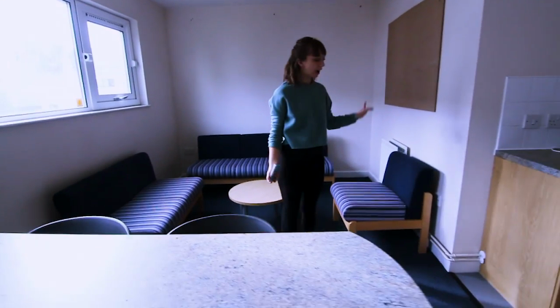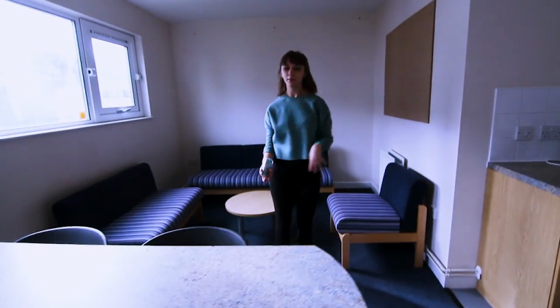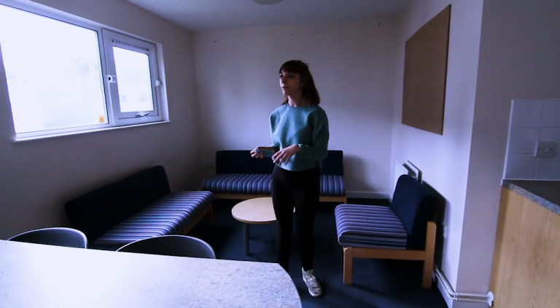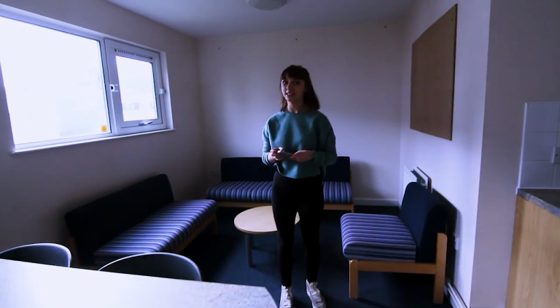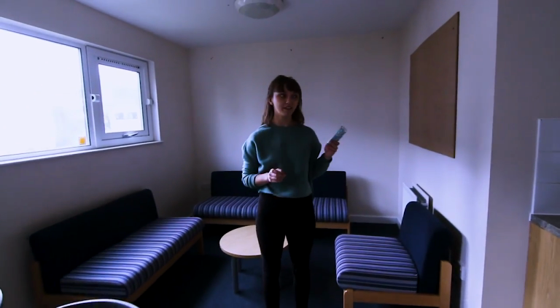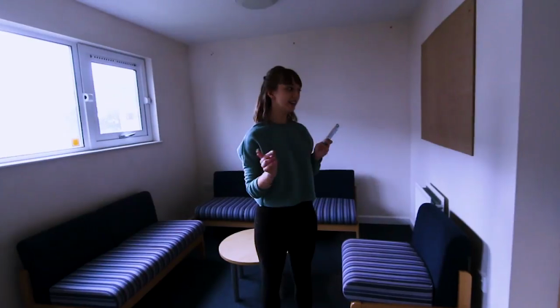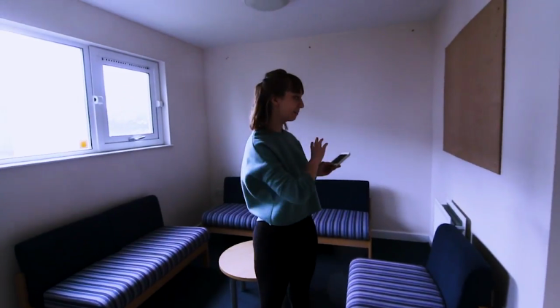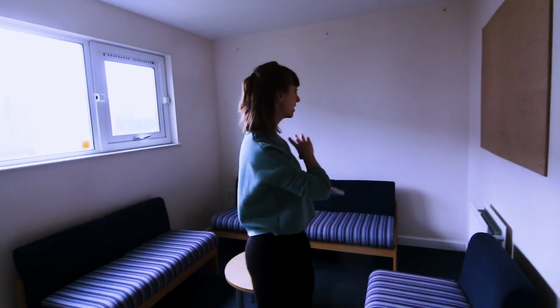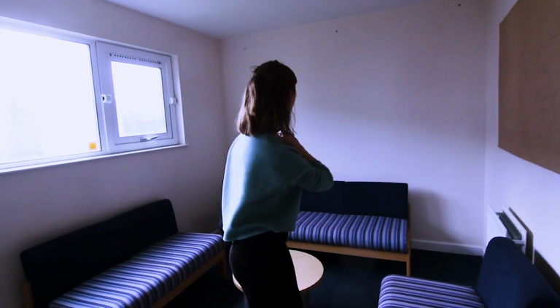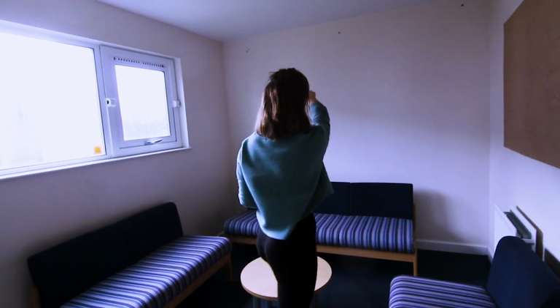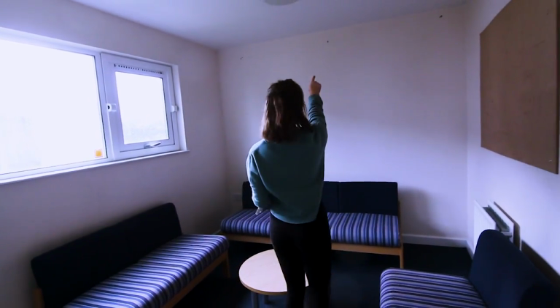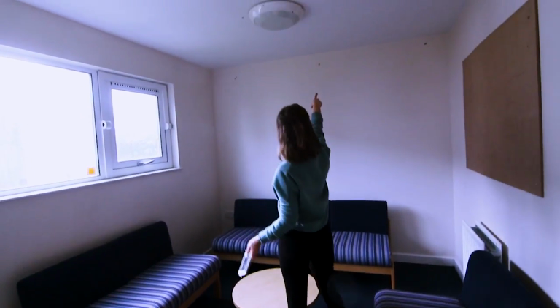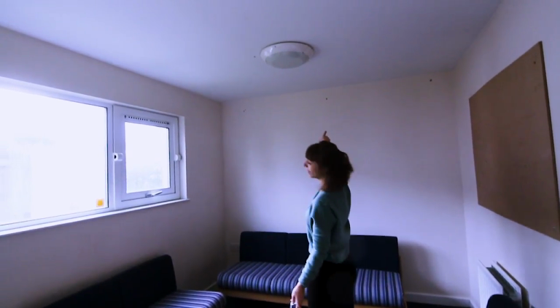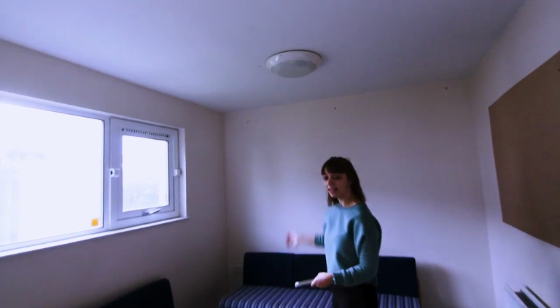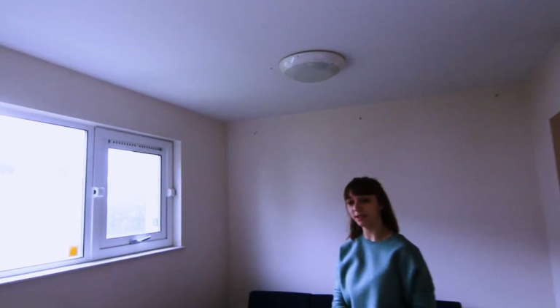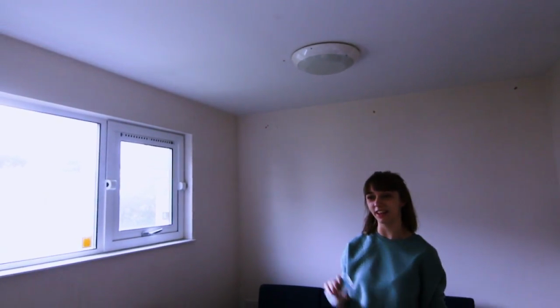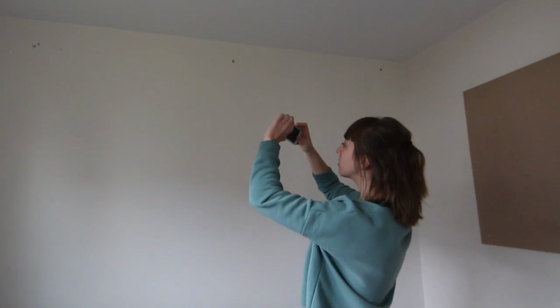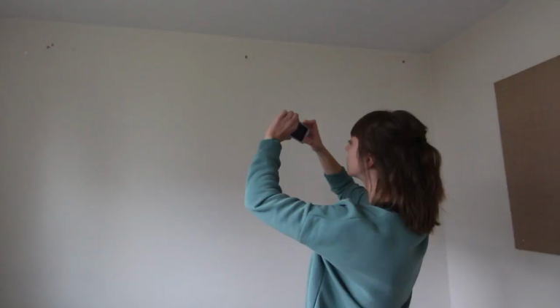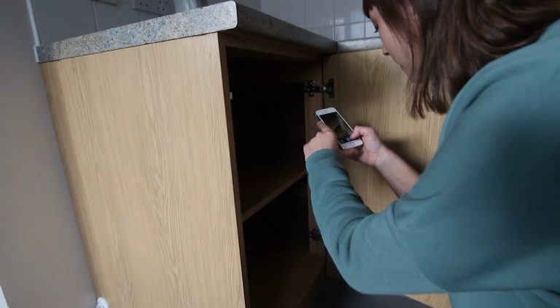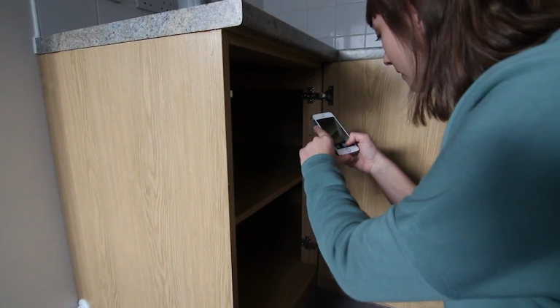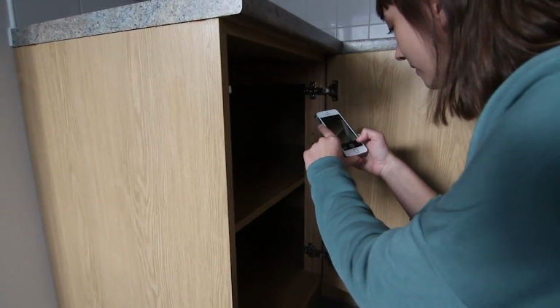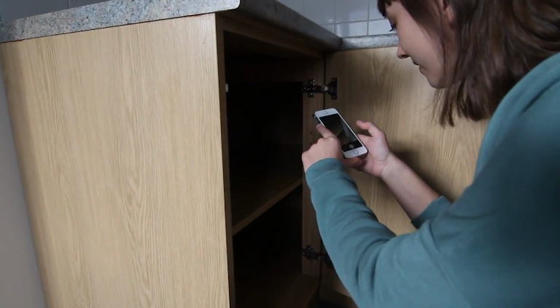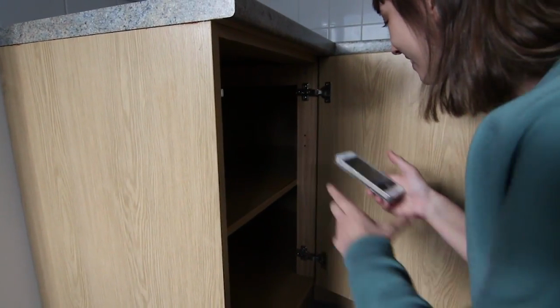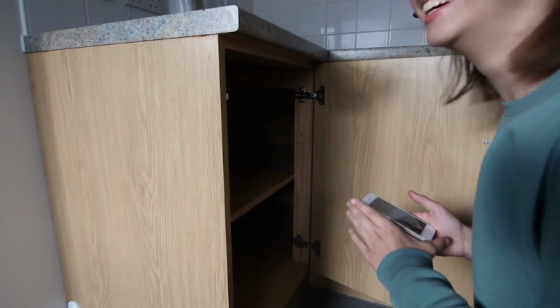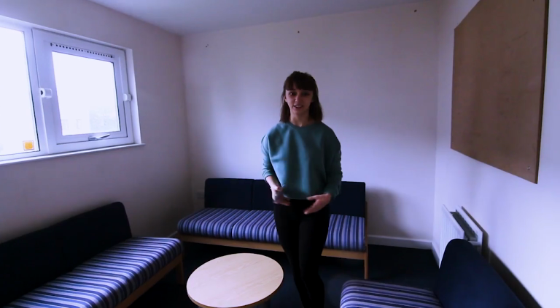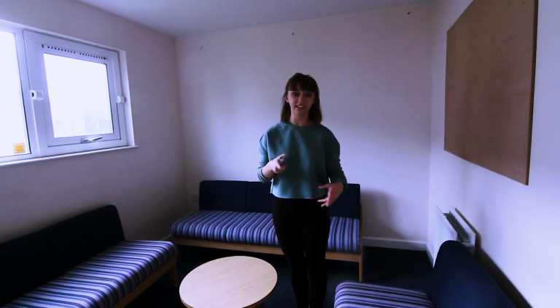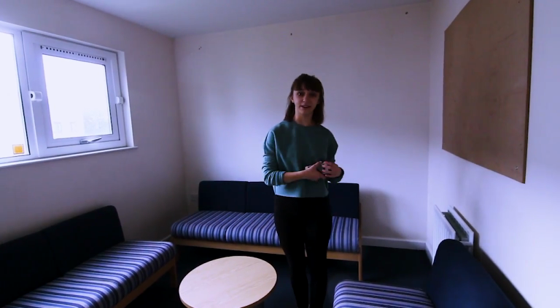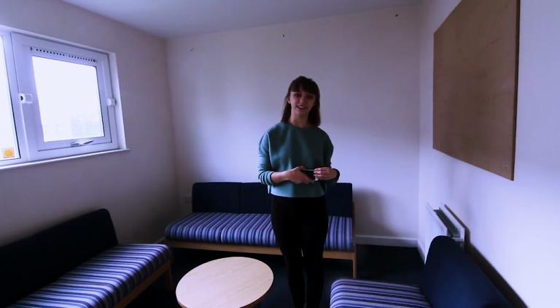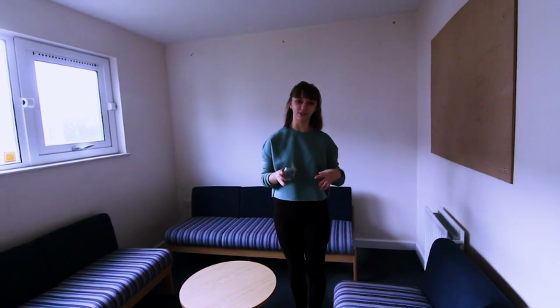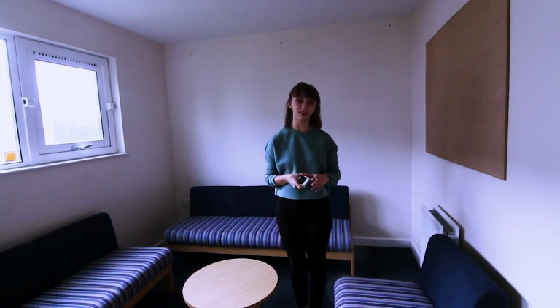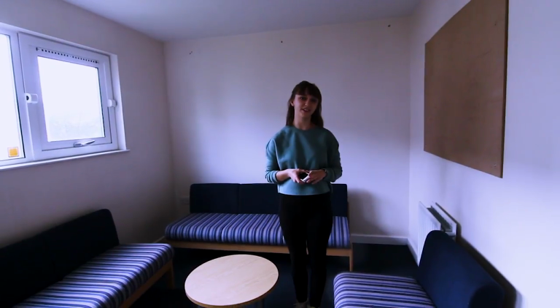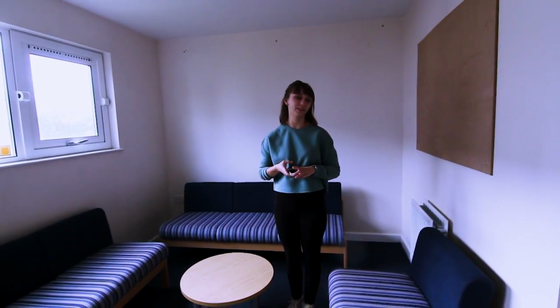What we're doing at the moment is just going around and taking pictures of any marks on the wall, like up there, just to make sure that at the end of the year we can prove it wasn't us. And that's a really good tip when you move in — to make sure you don't lose any of your deposit.